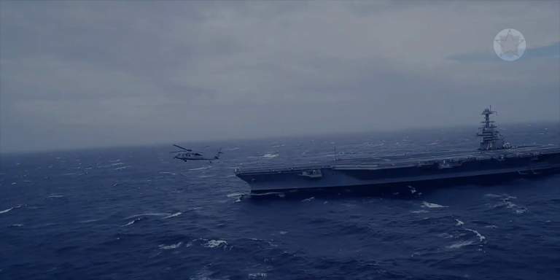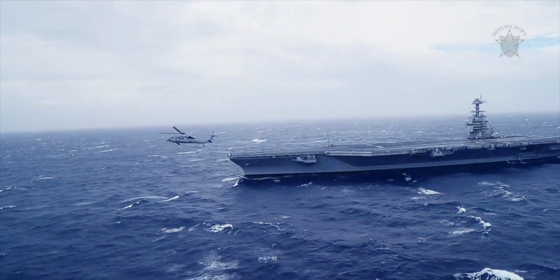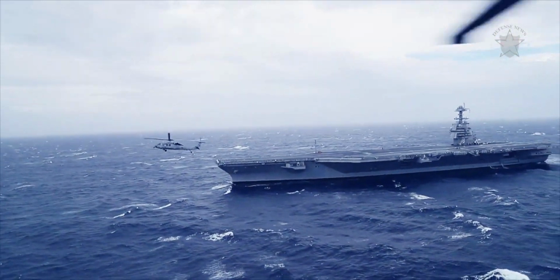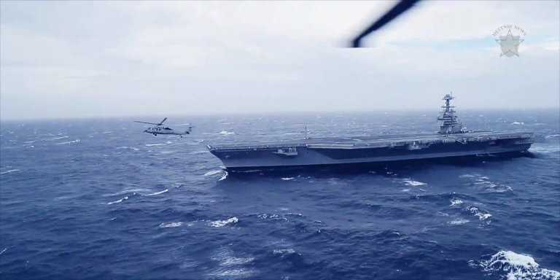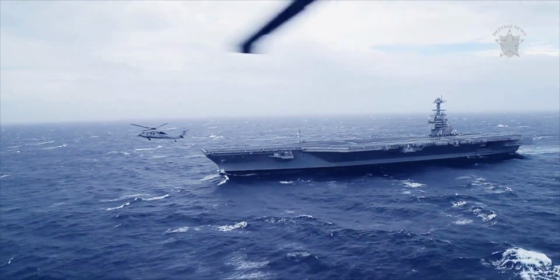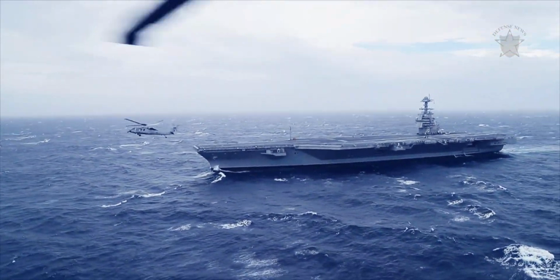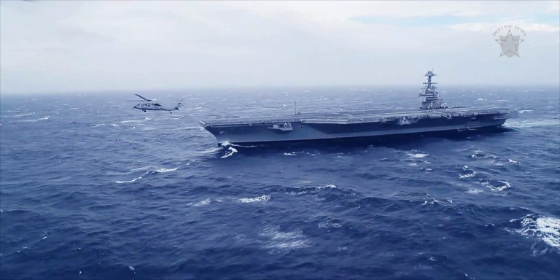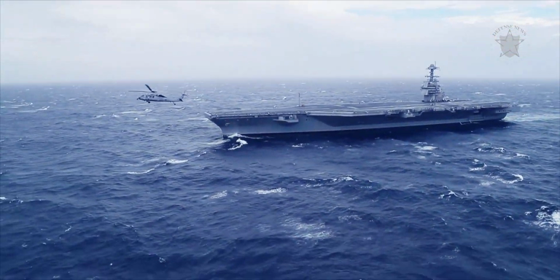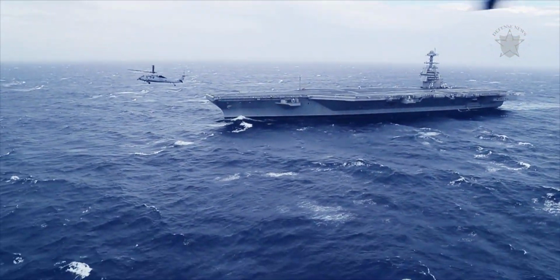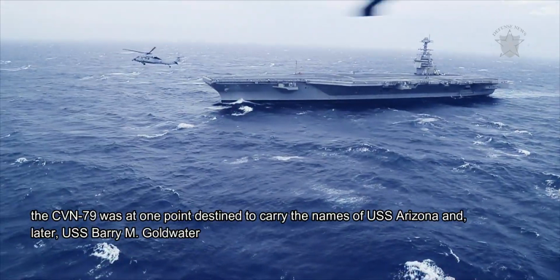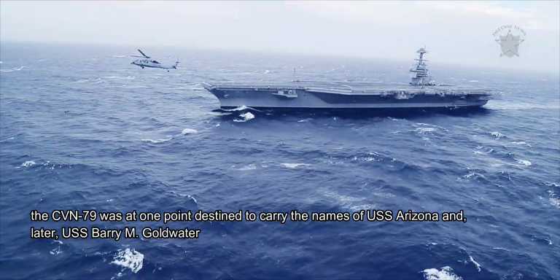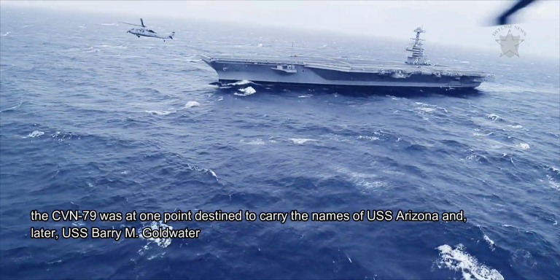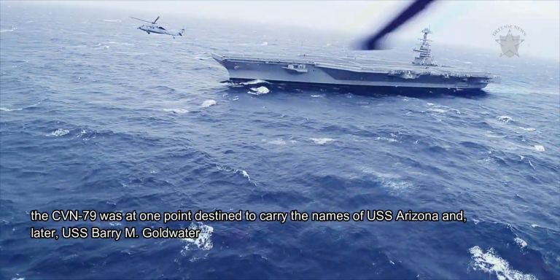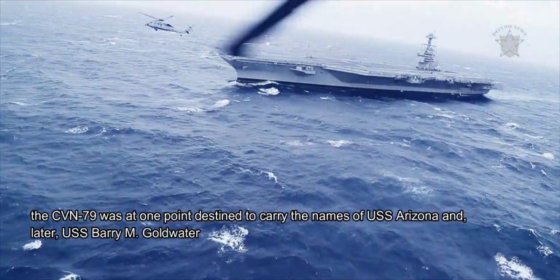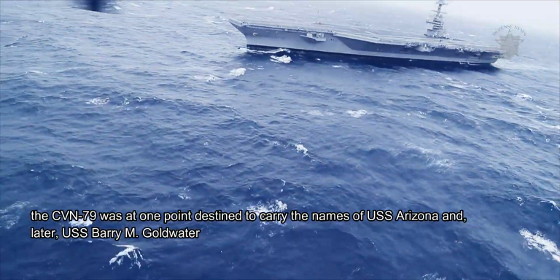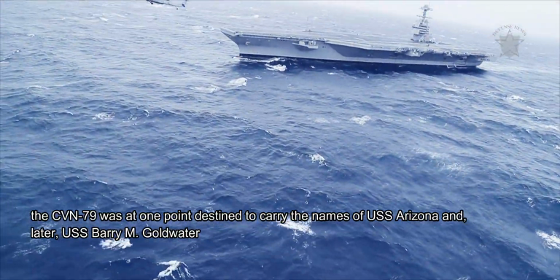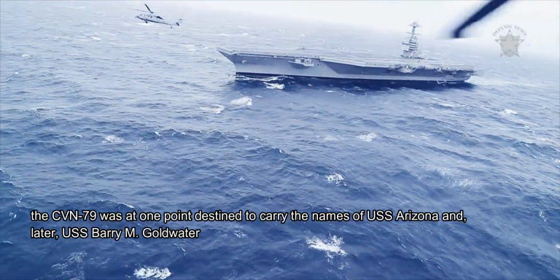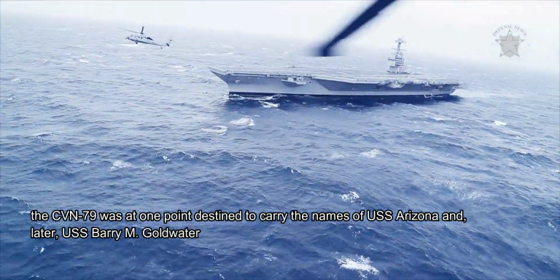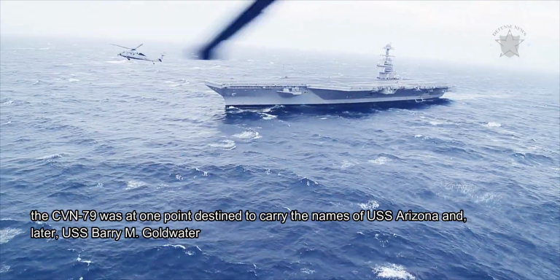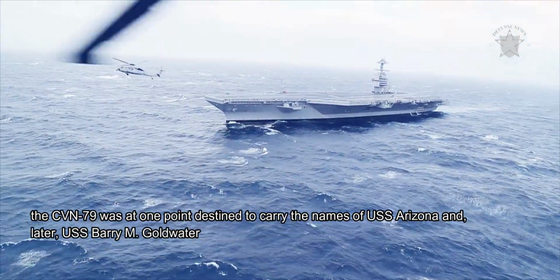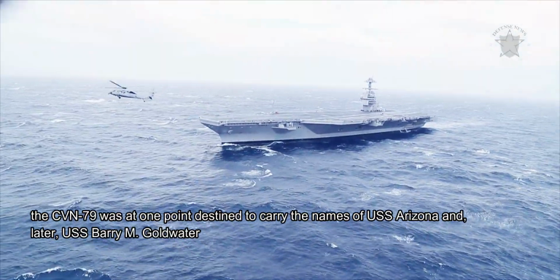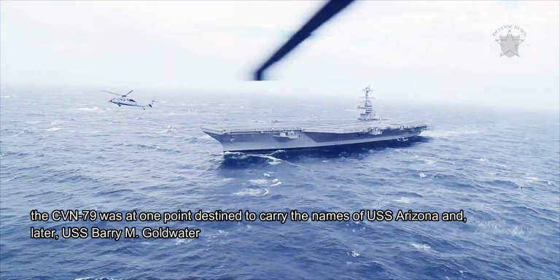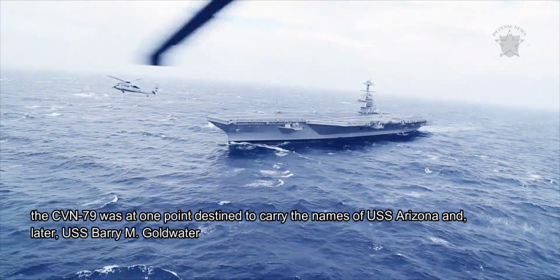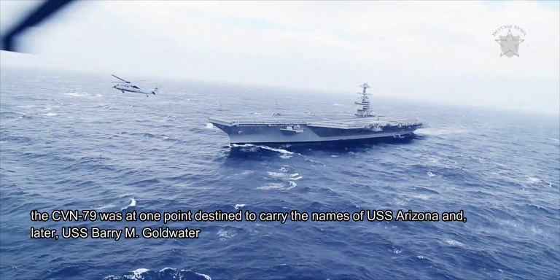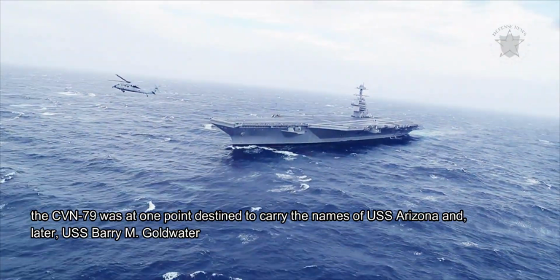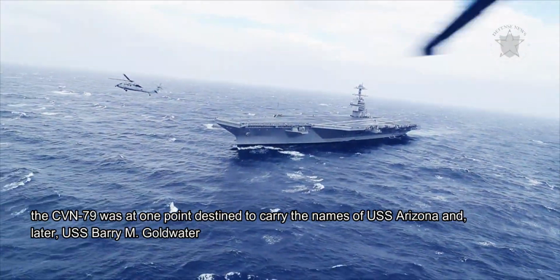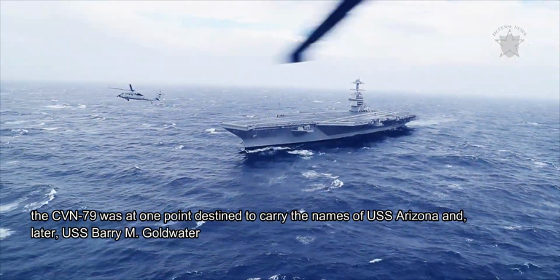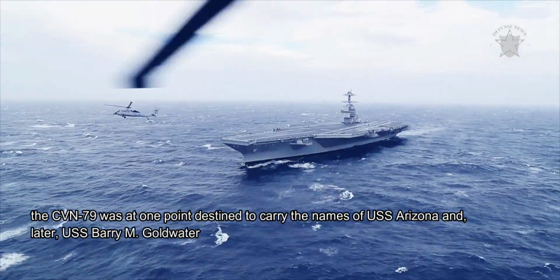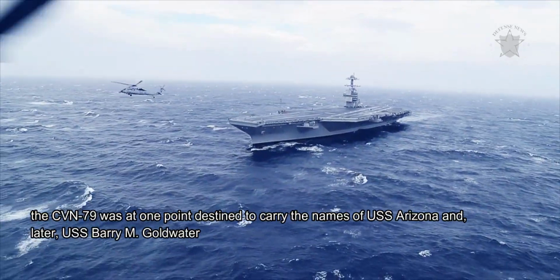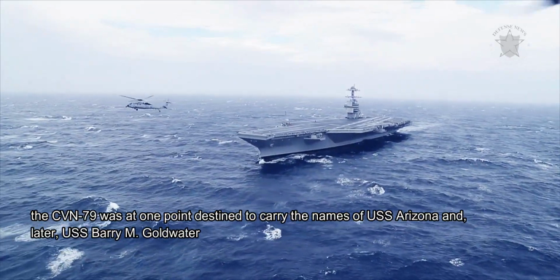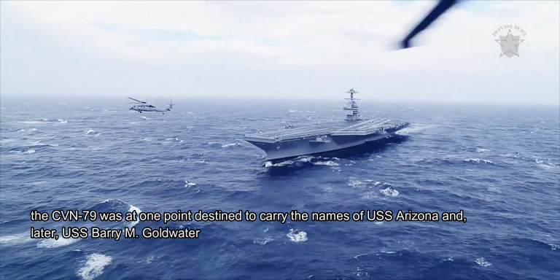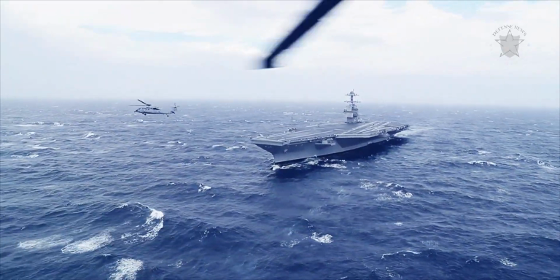Before the Kennedy name was selected, the CVN-79 was at one point destined to carry the name USS Arizona, and later USS Barry Goldwater.